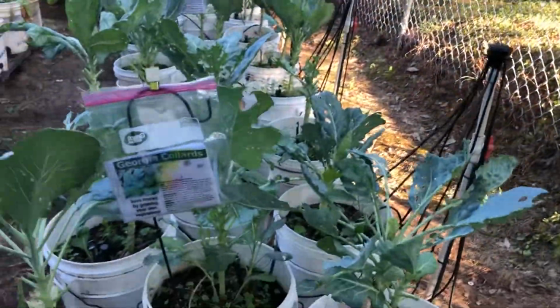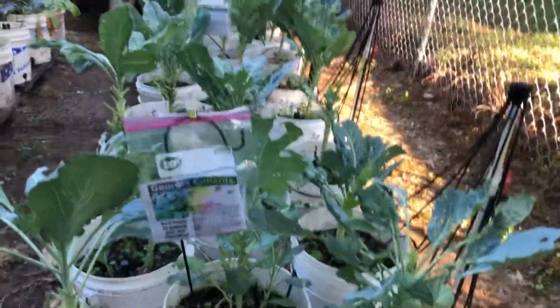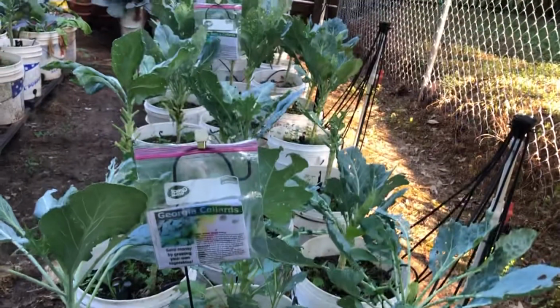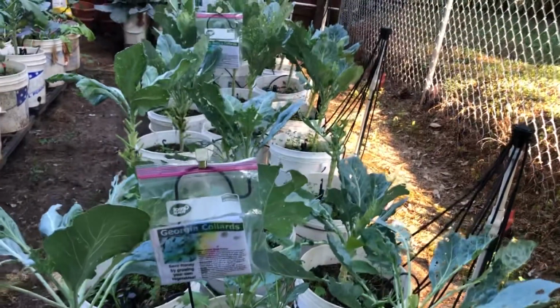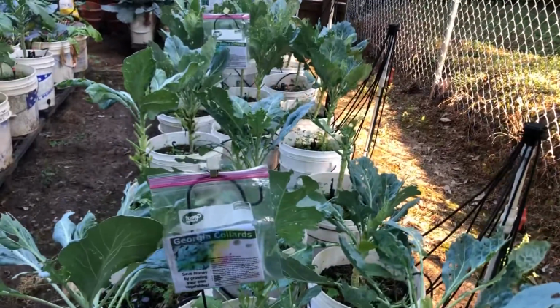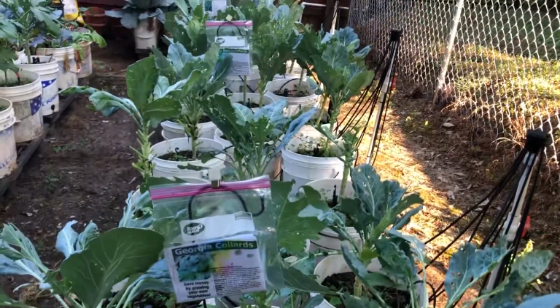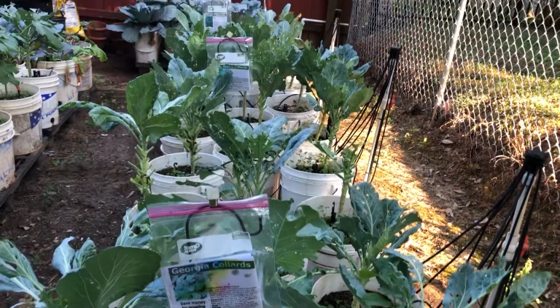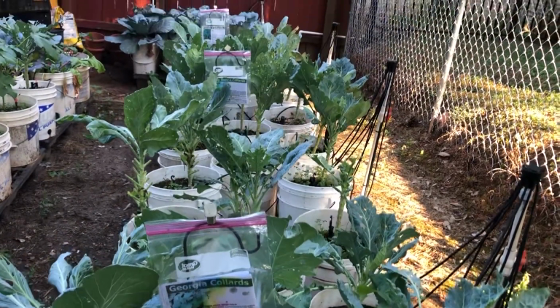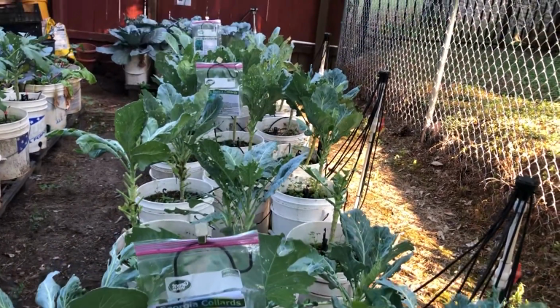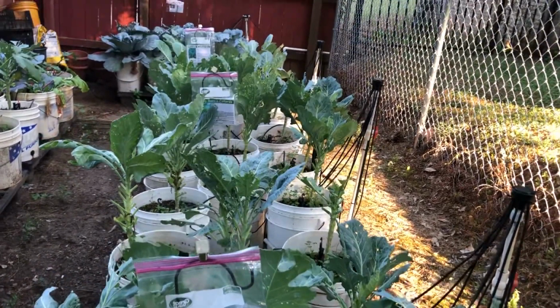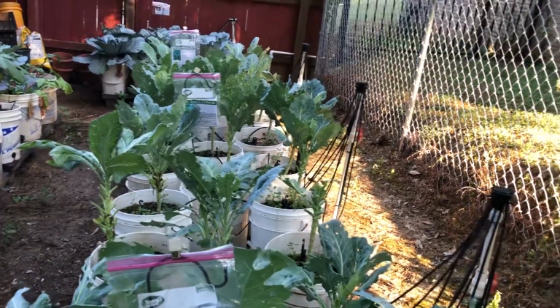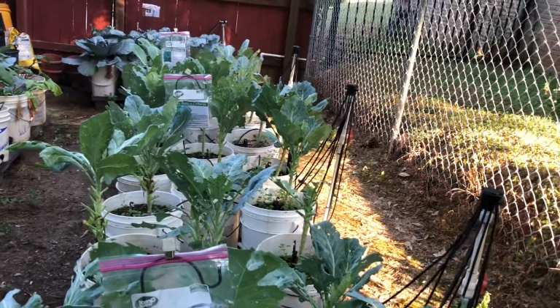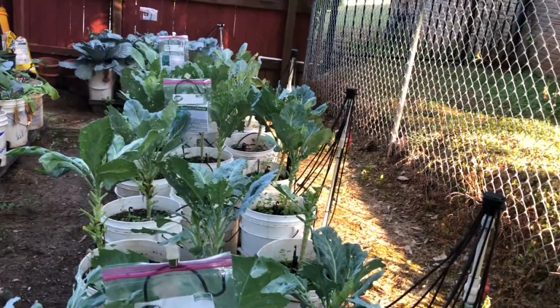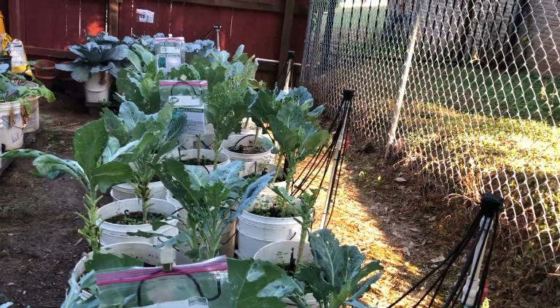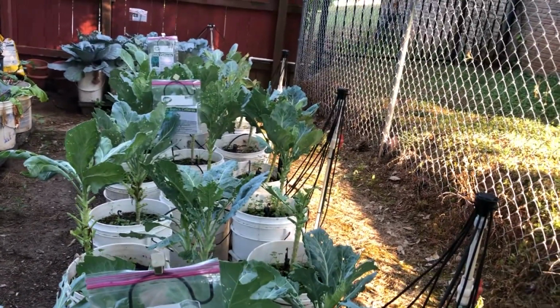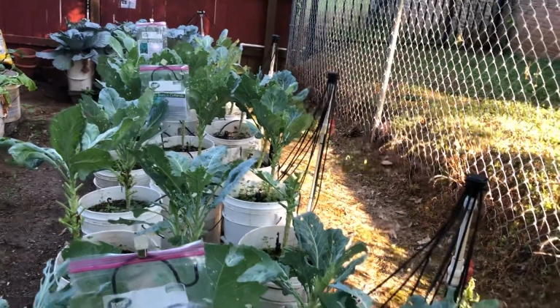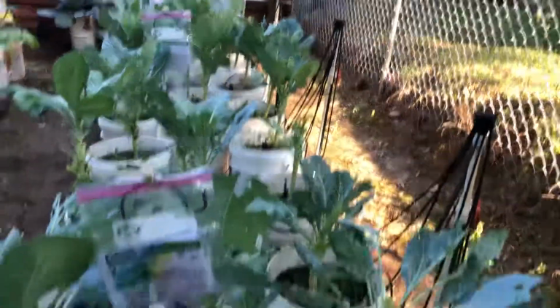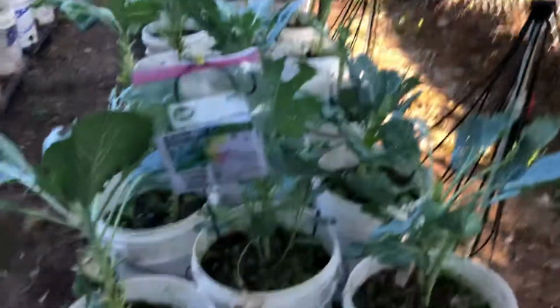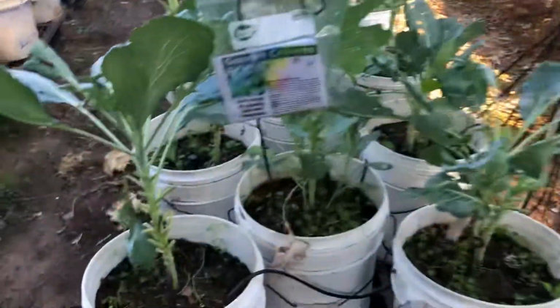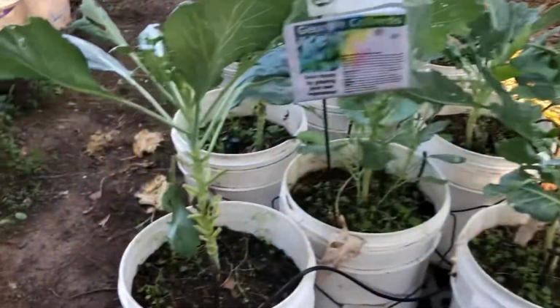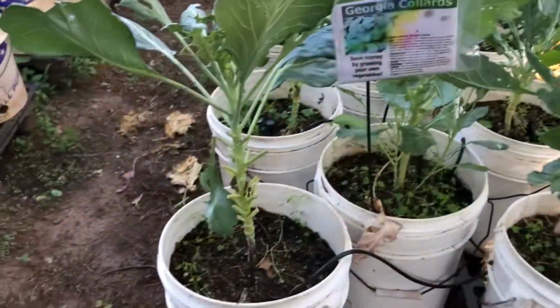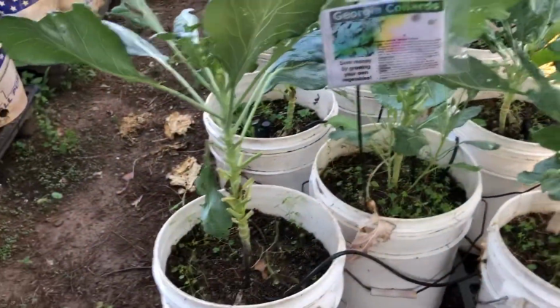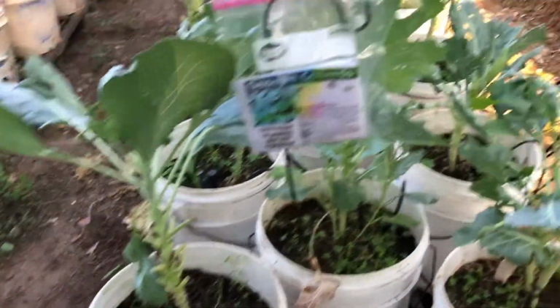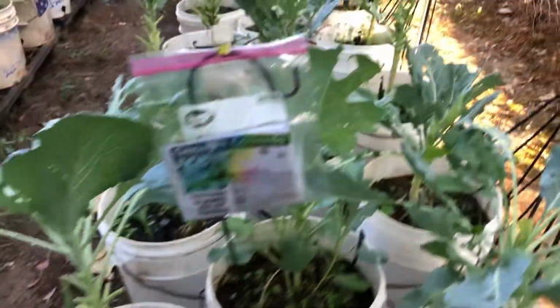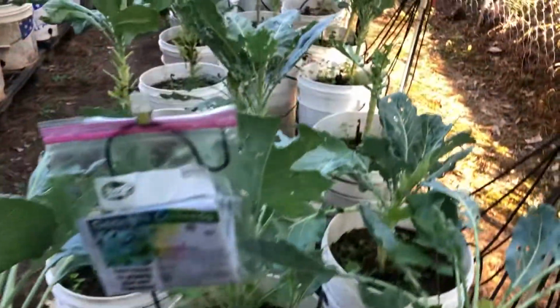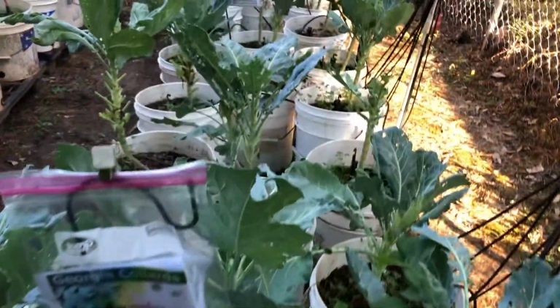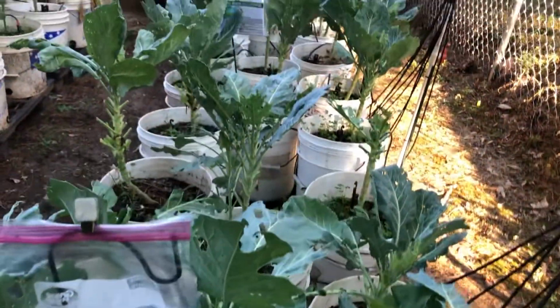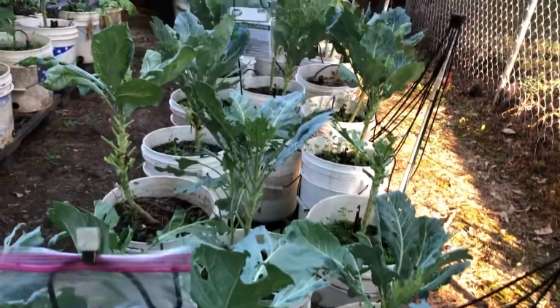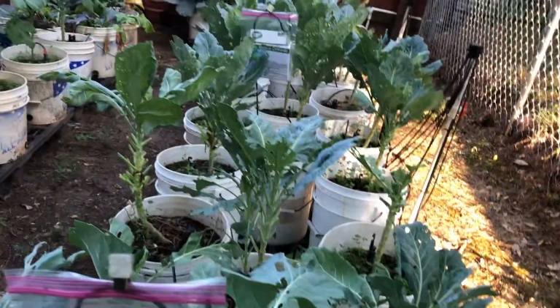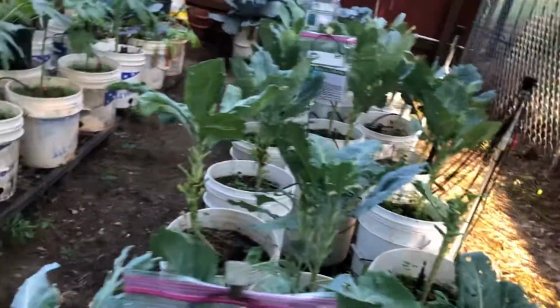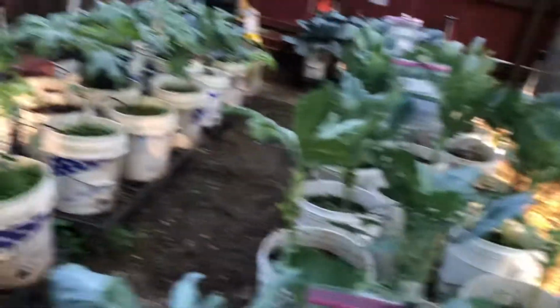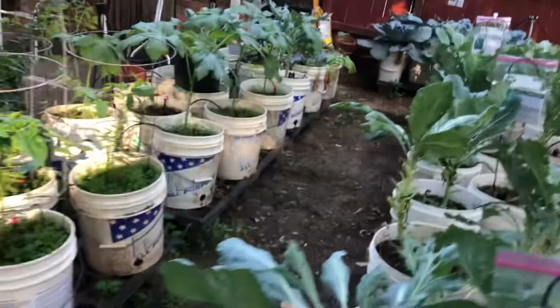We've got my Georgia collards, my Top Bunch collards, and my Flash collards. We've gotten quite a few harvests out of that as well, as you can see — quite a bit out of there.